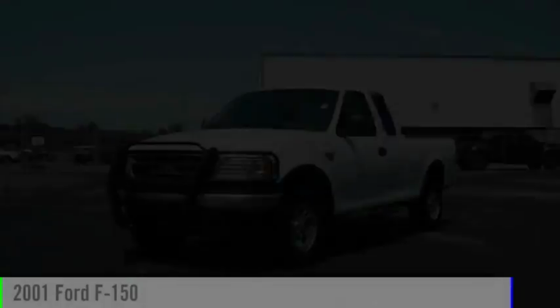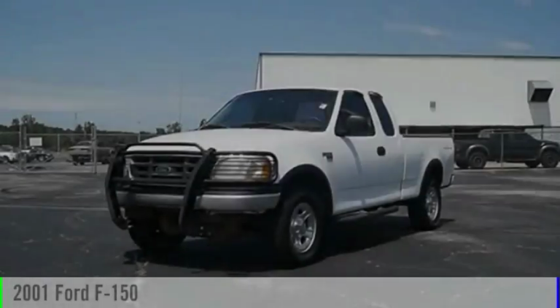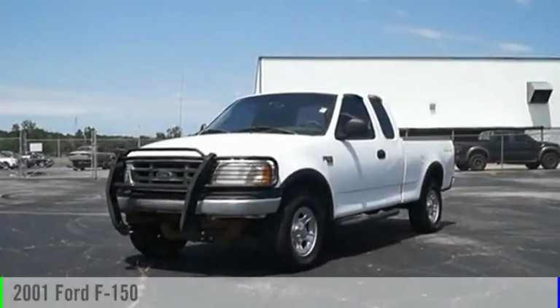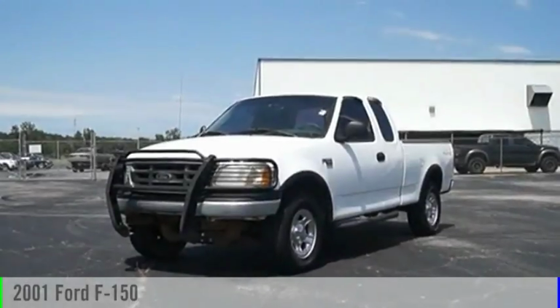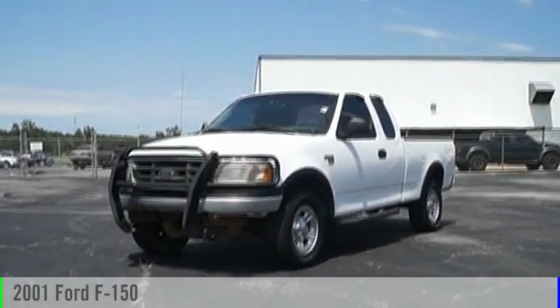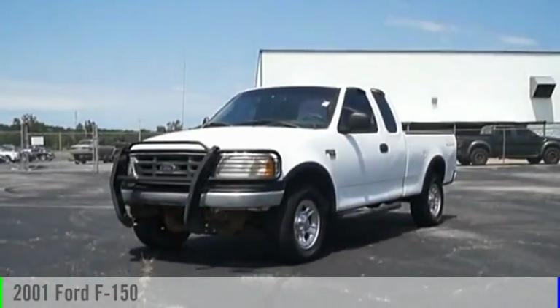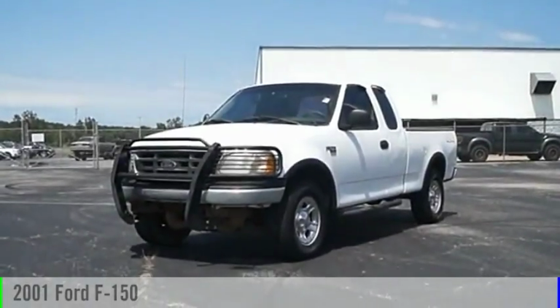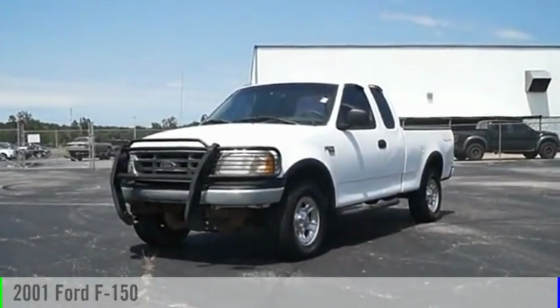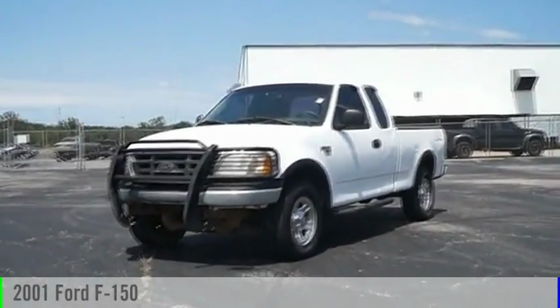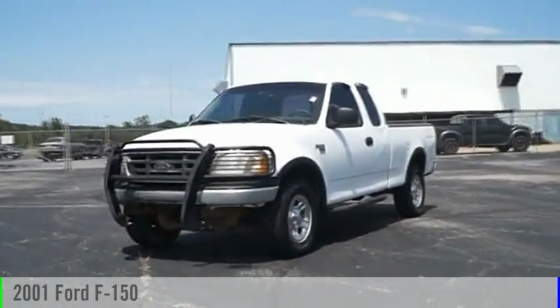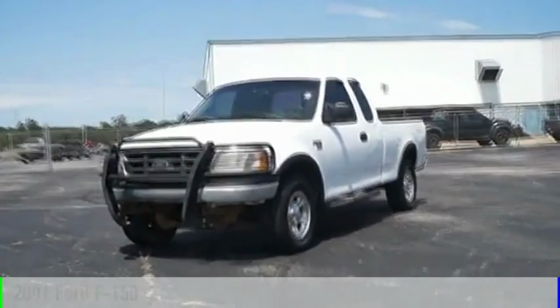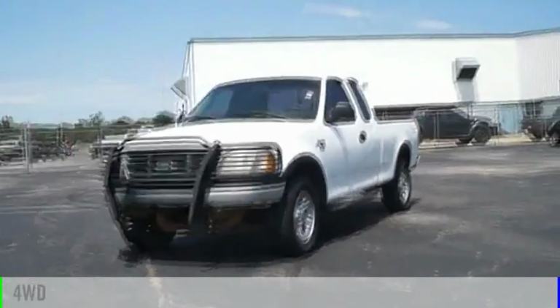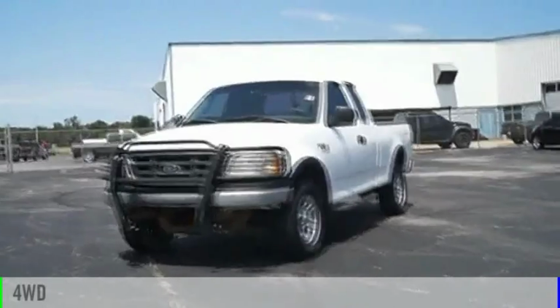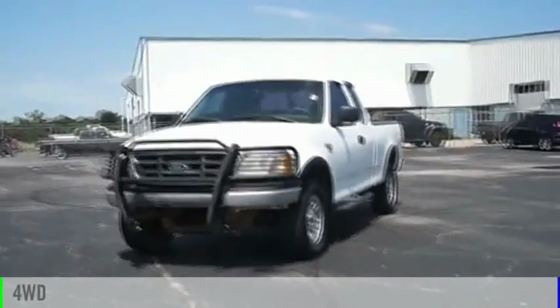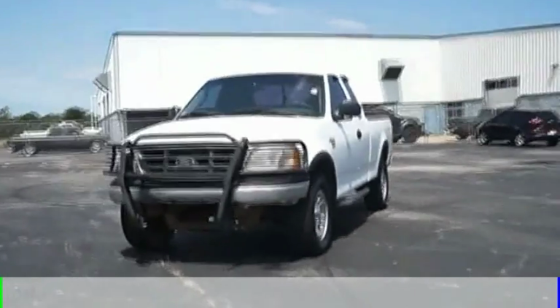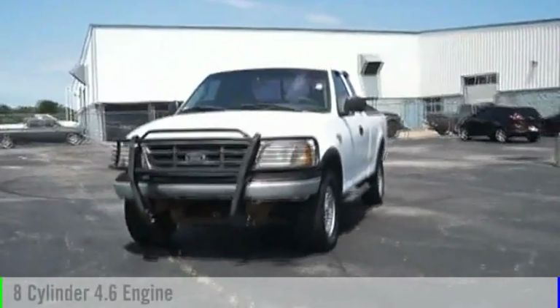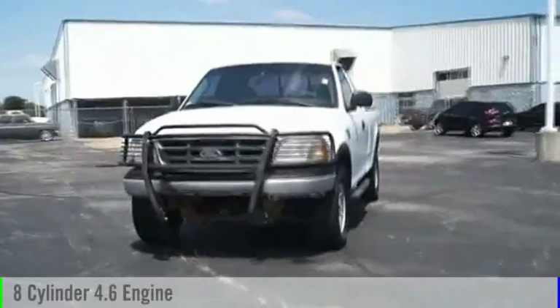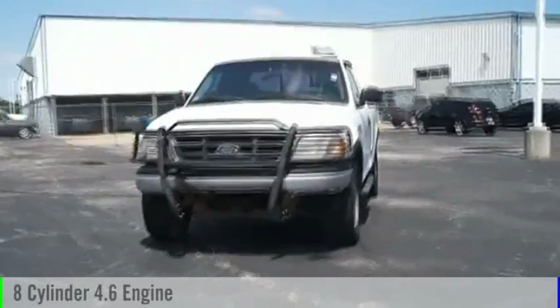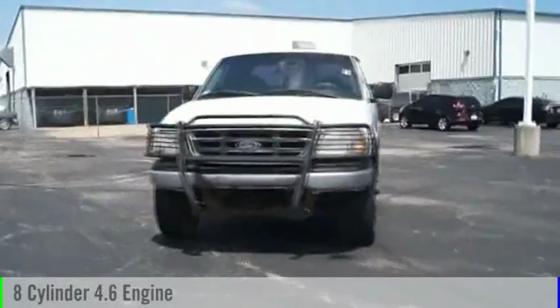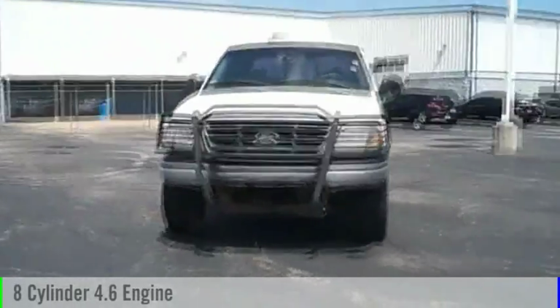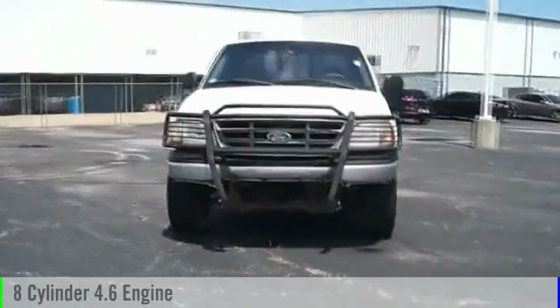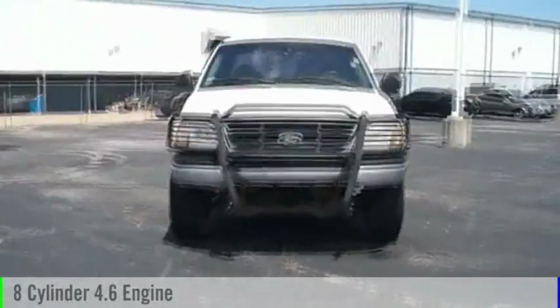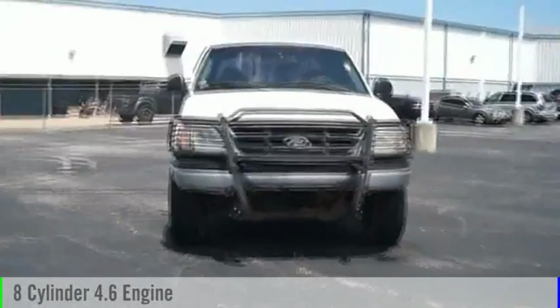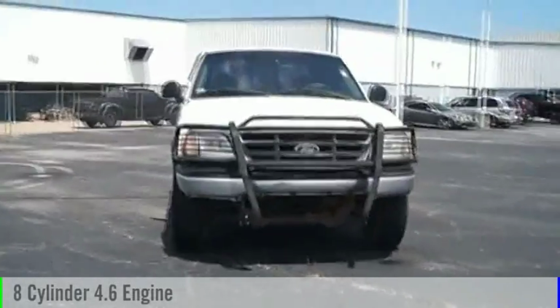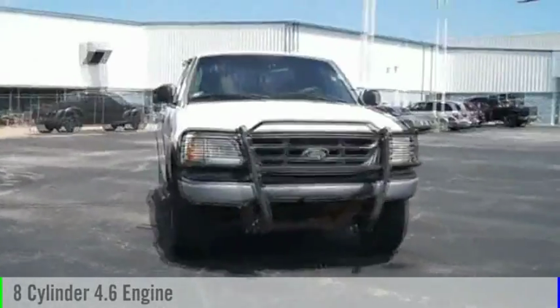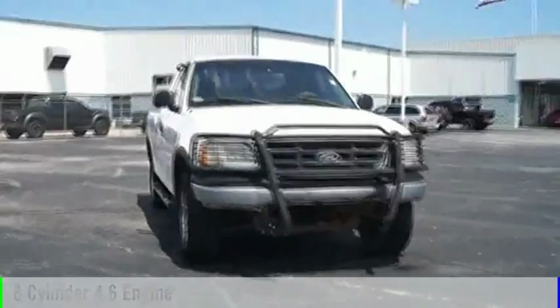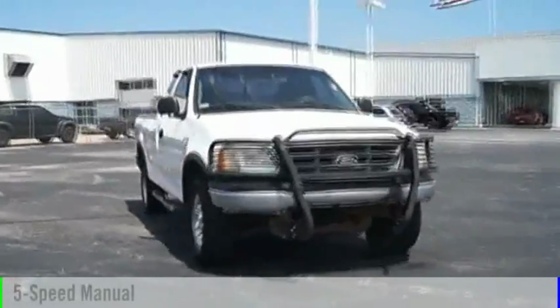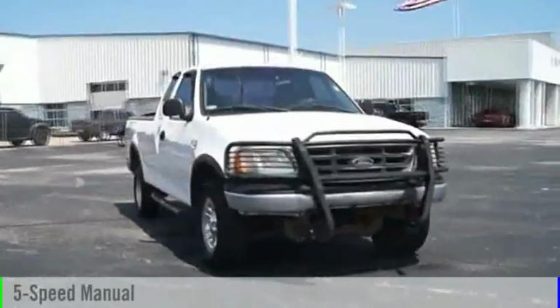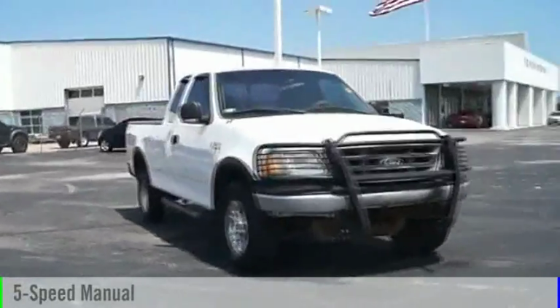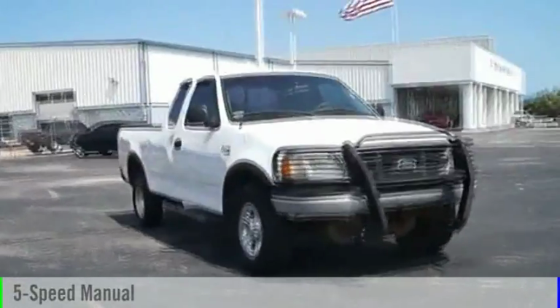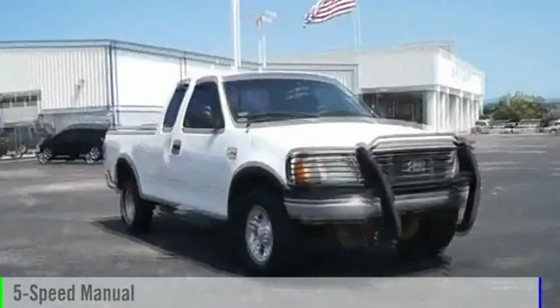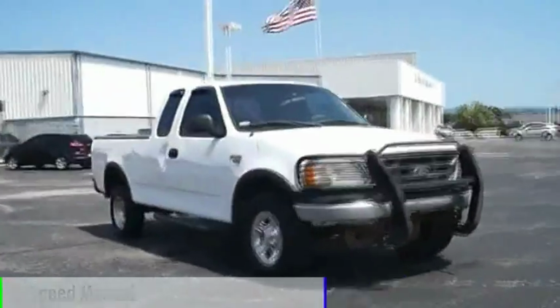The 2001 F-150. This vehicle is powered by a four-wheel drive, eight-cylinder, 4.6-liter engine, and comes with a five-speed manual transmission.